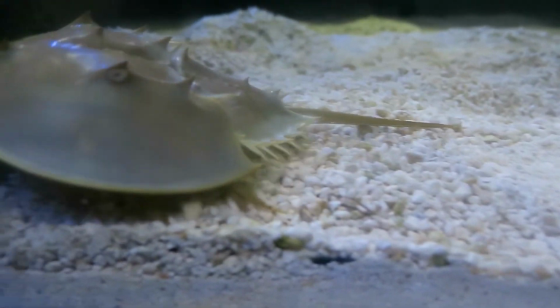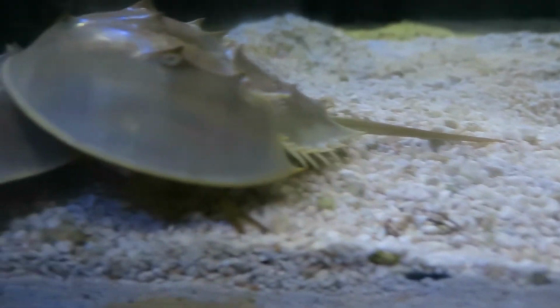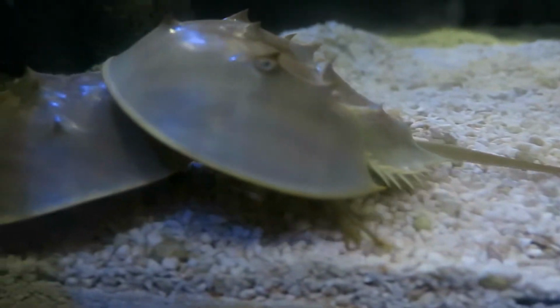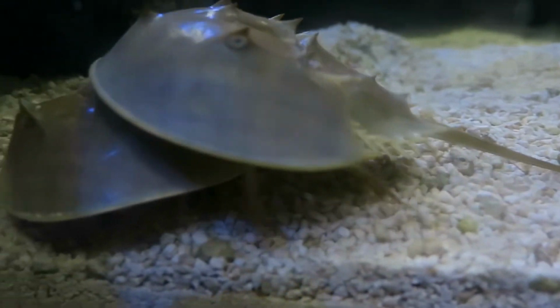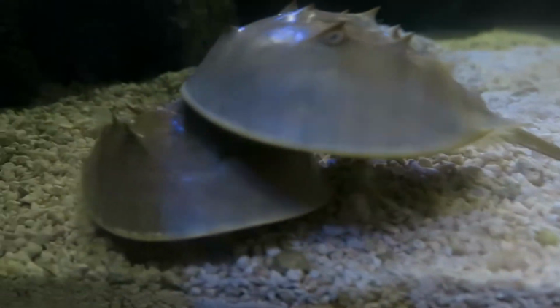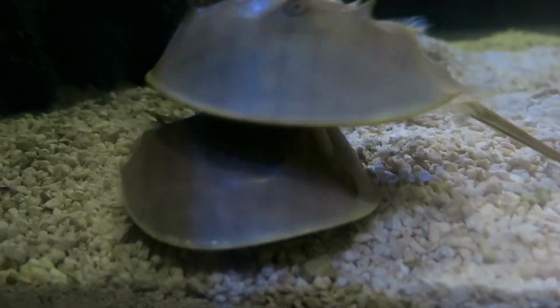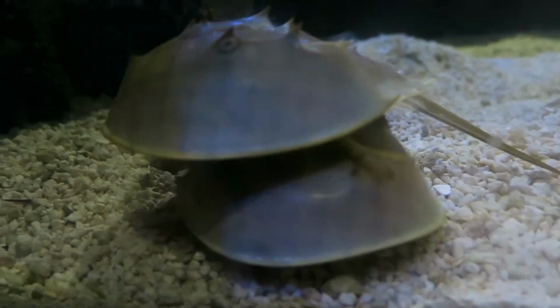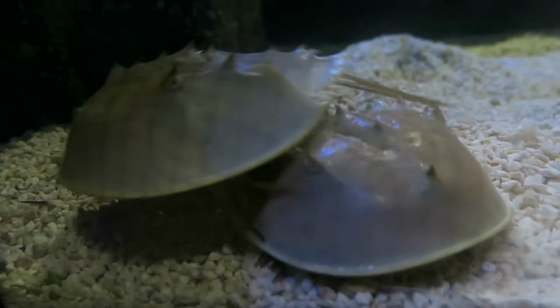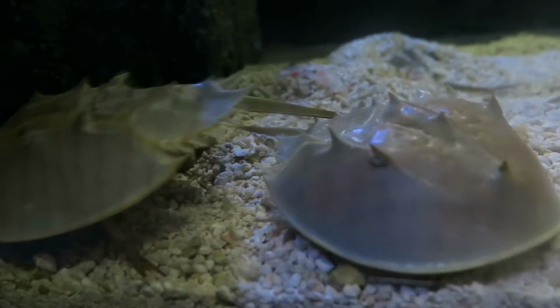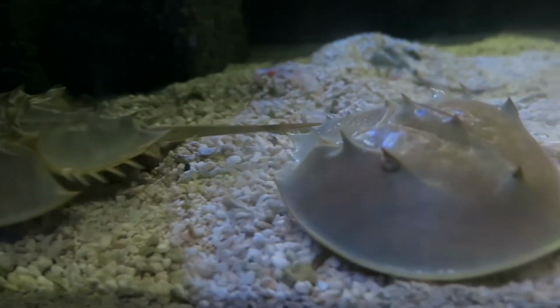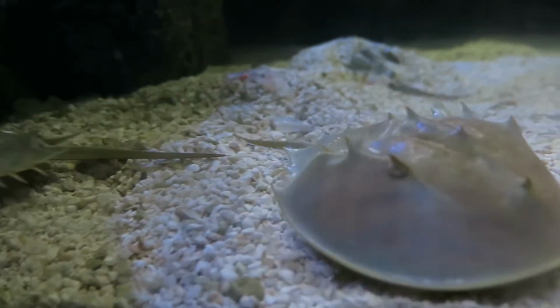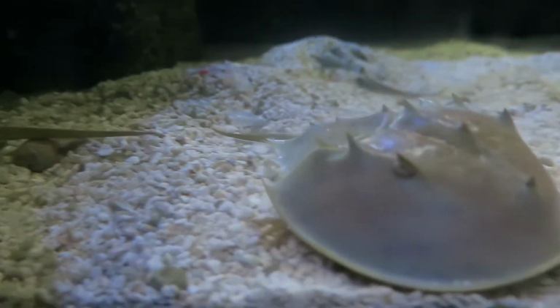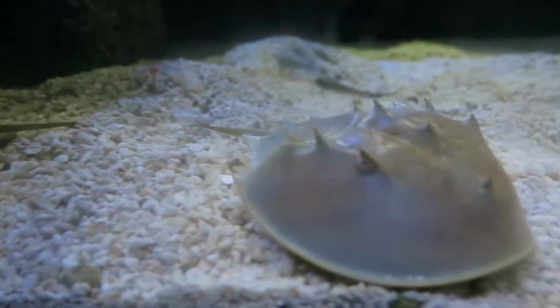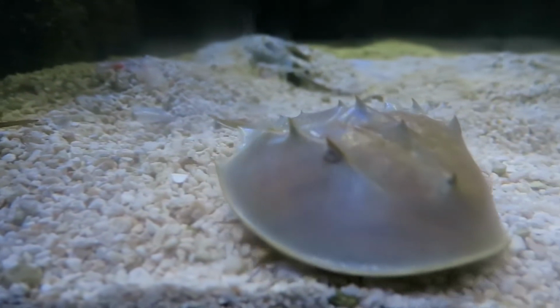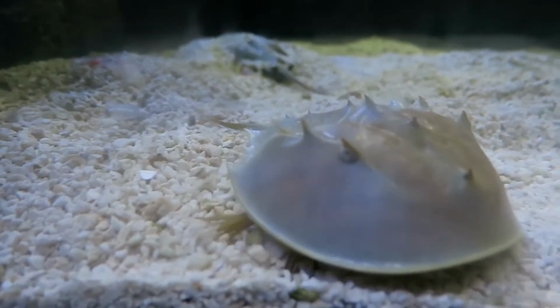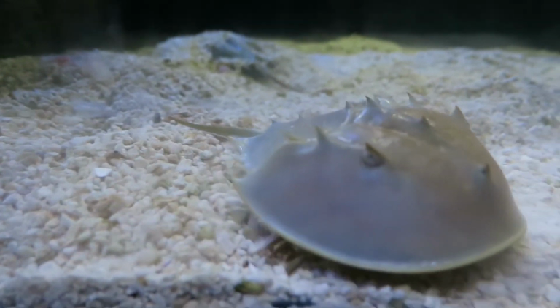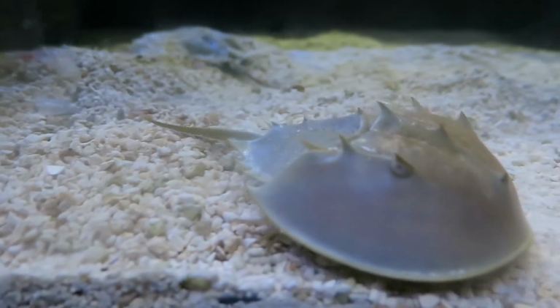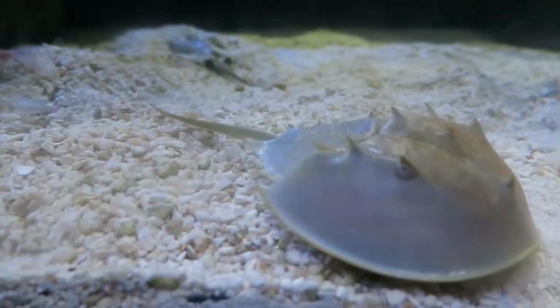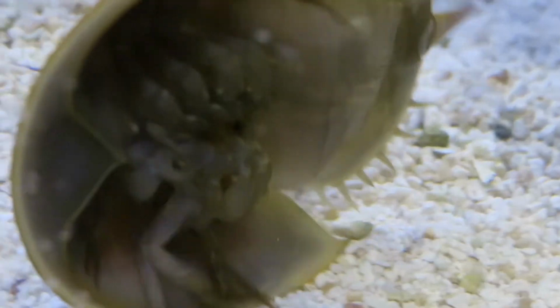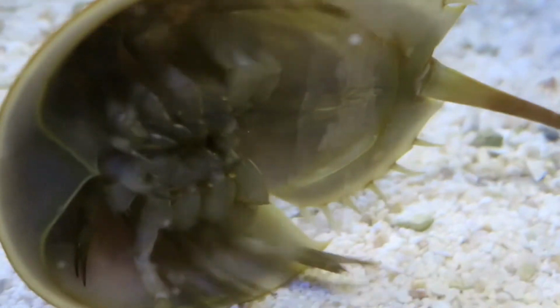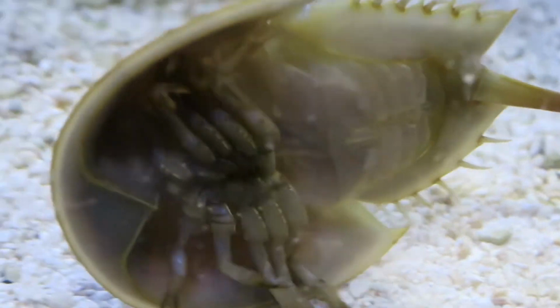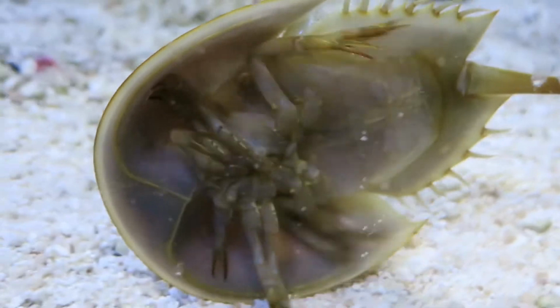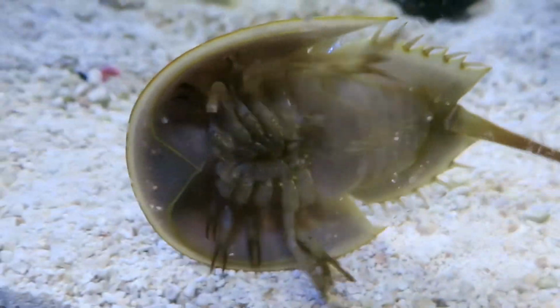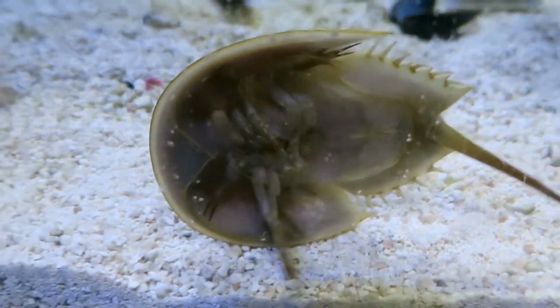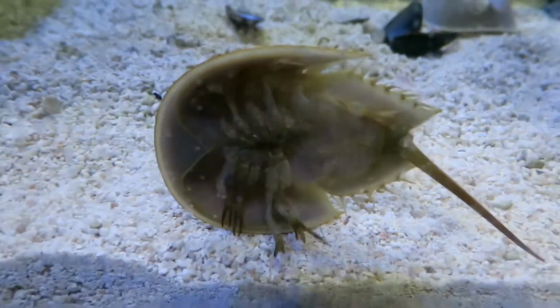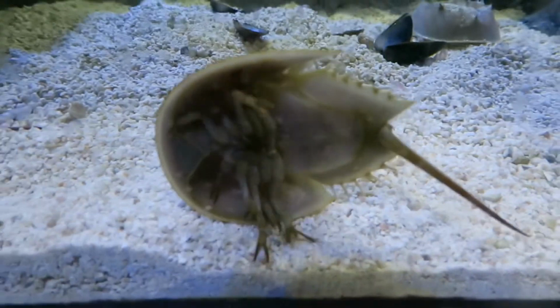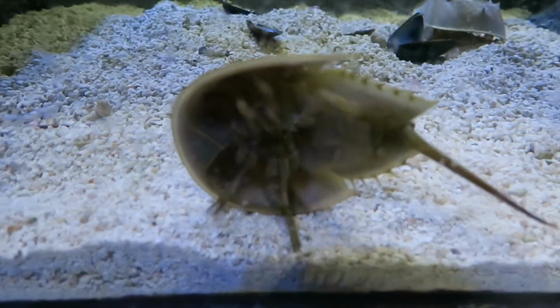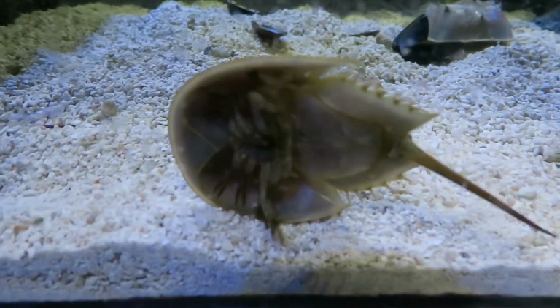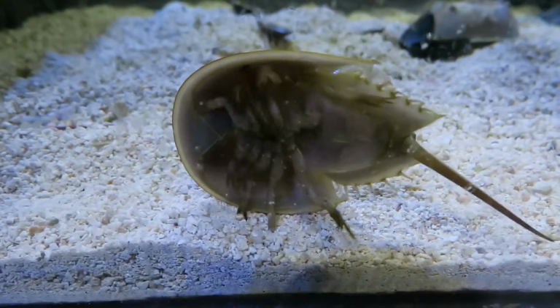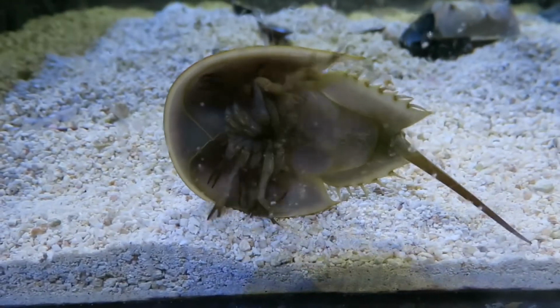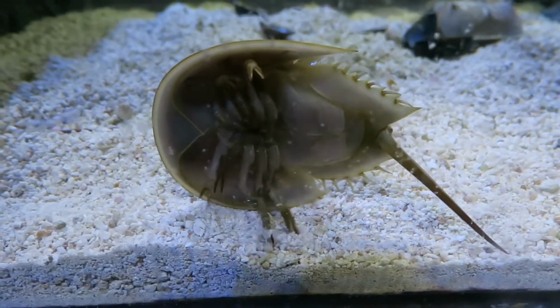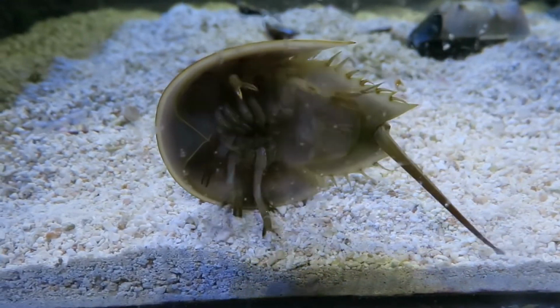These are very important animals. Not only do horseshoe crabs play a big role in their ecosystems, providing a source of food for migratory seabirds, sea turtles, alligators, and even sharks, but they're also important to human health.